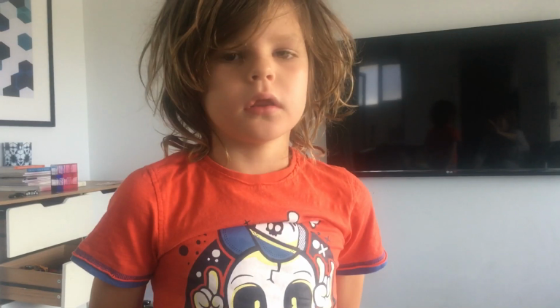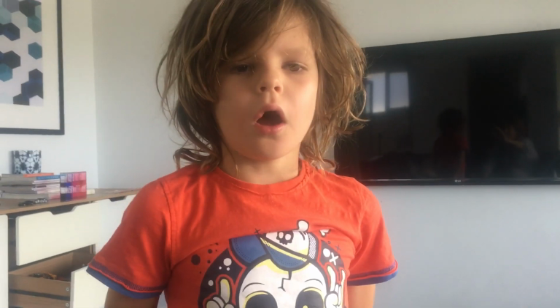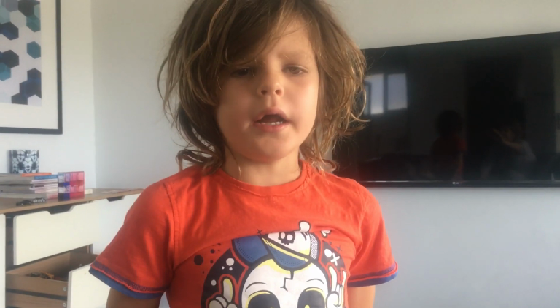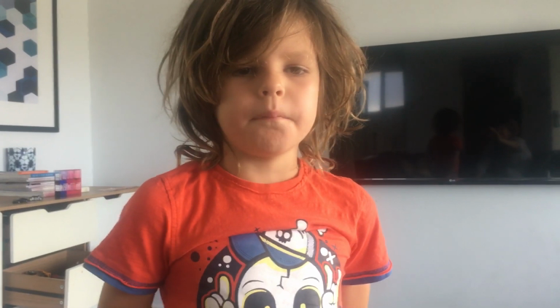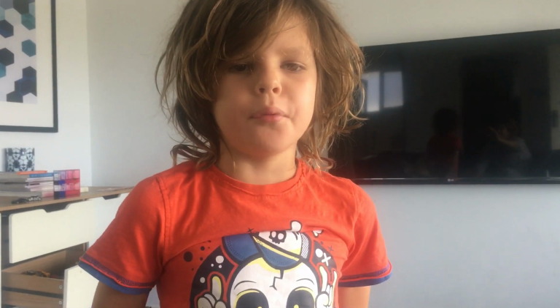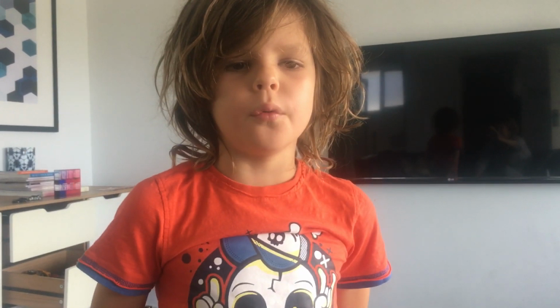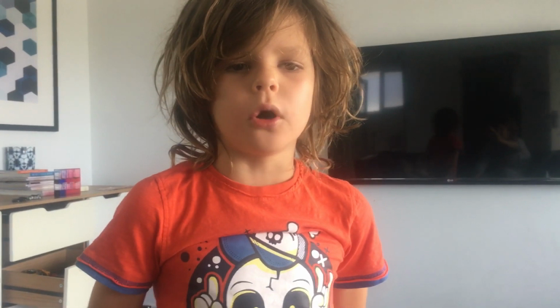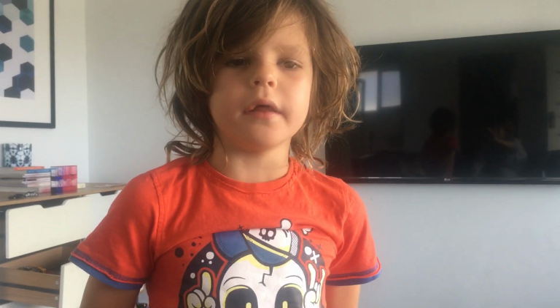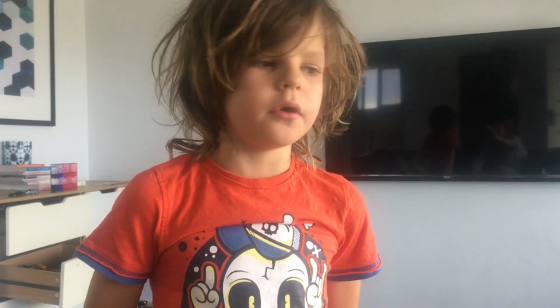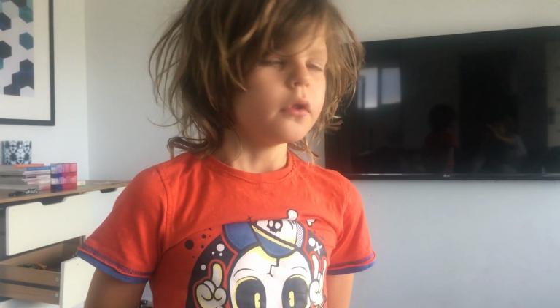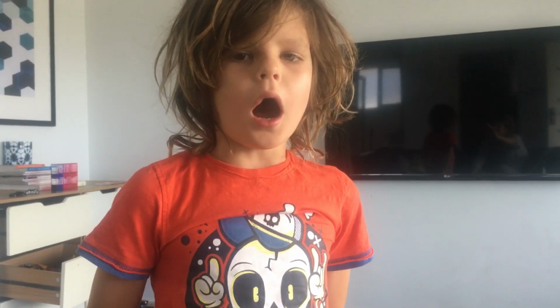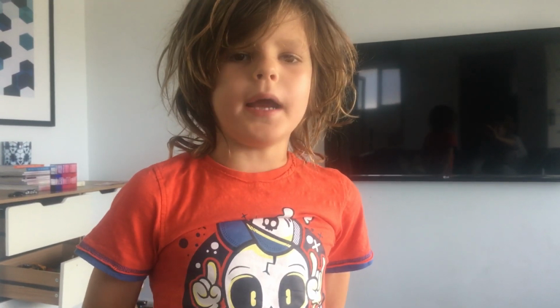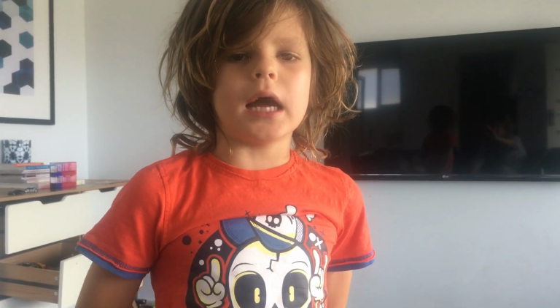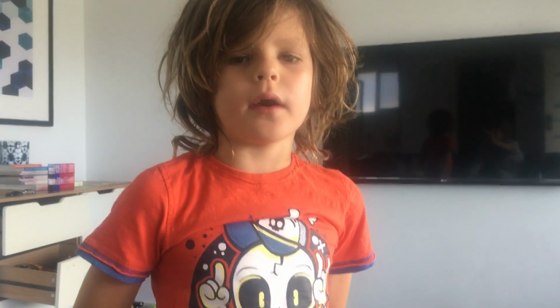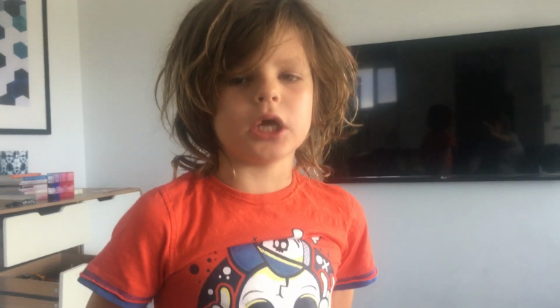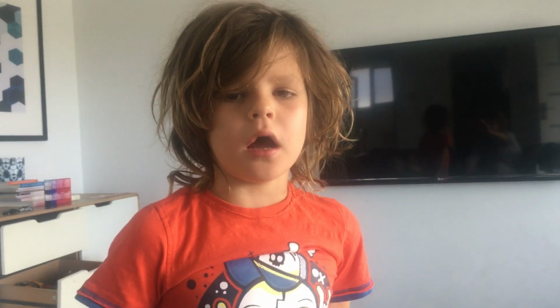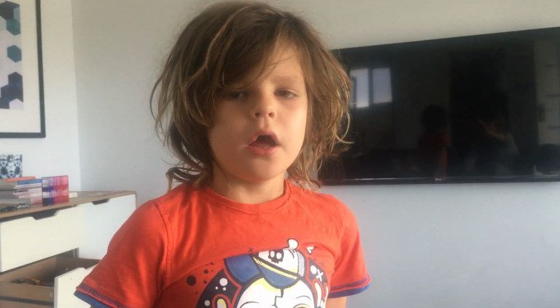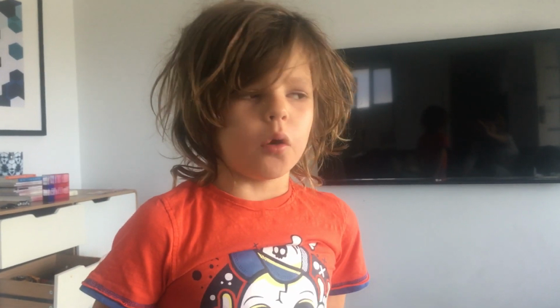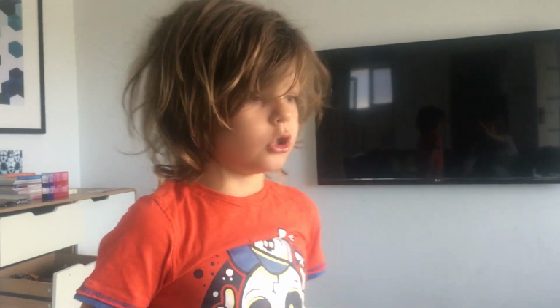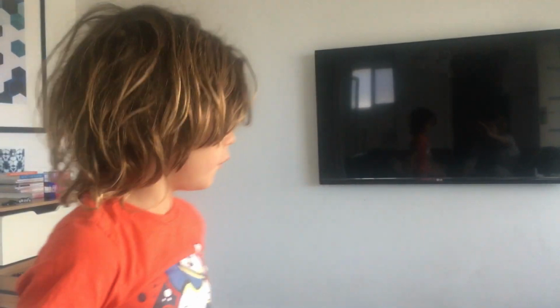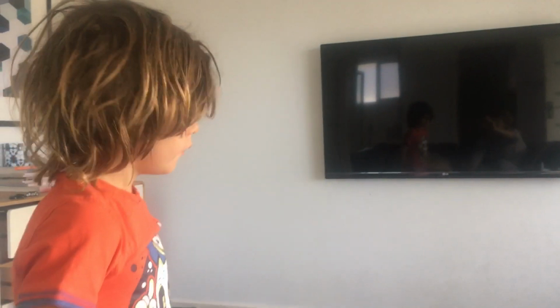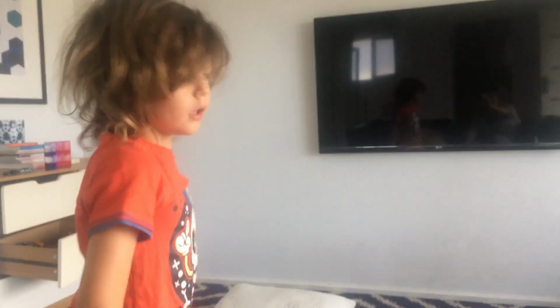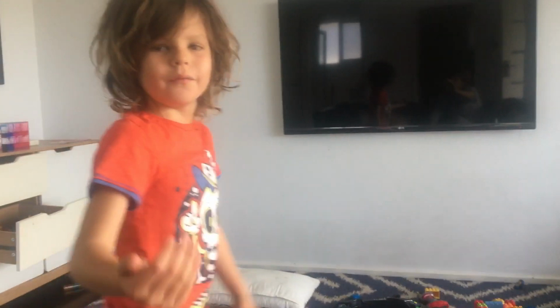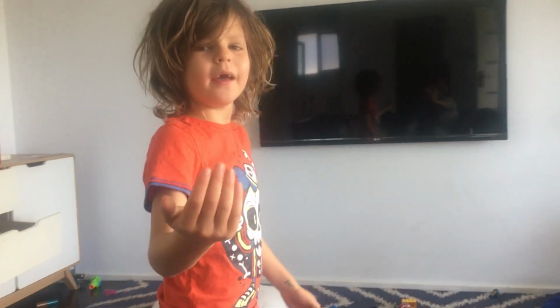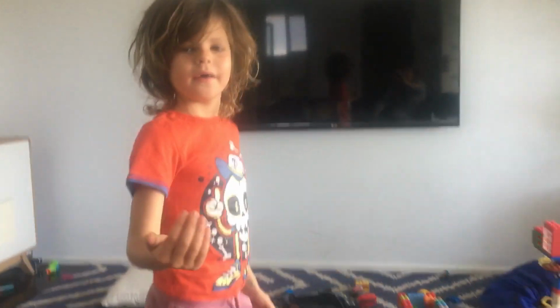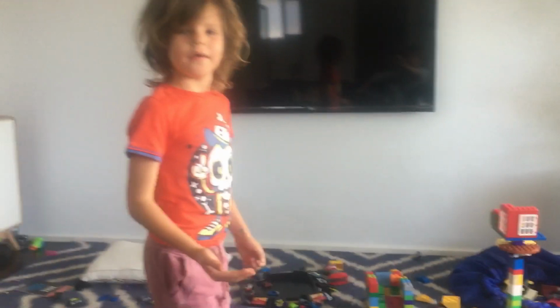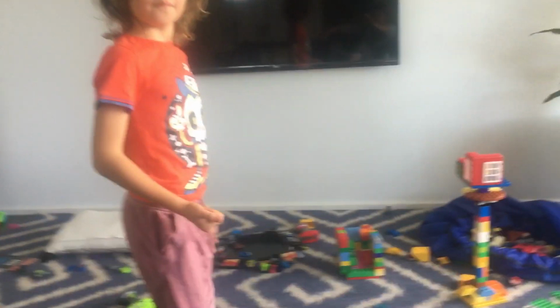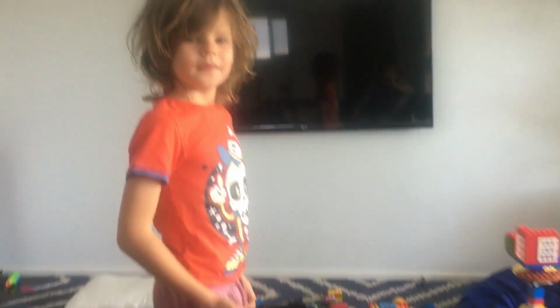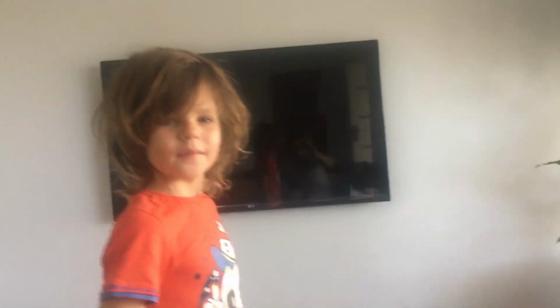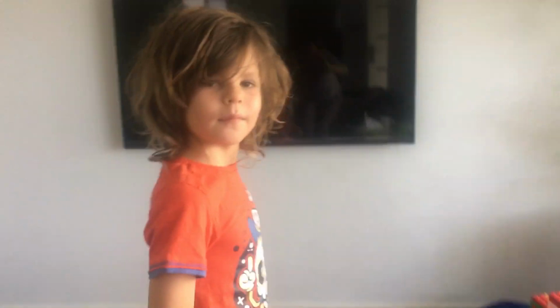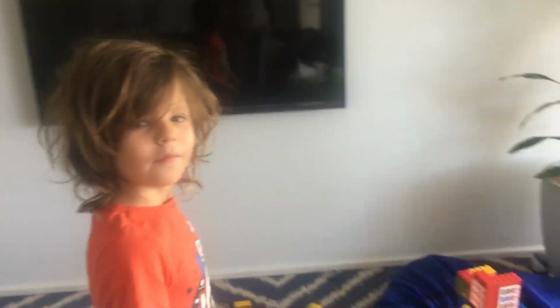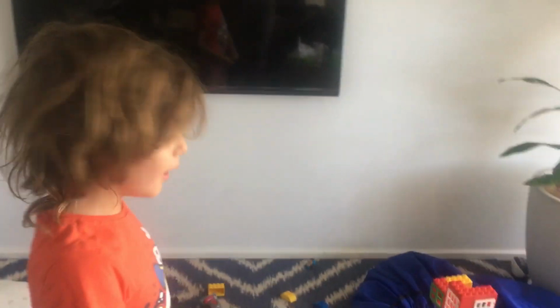Hi people who are watching this video. I made a Lego creation art and I would want to show it to you. Come over here. This way.